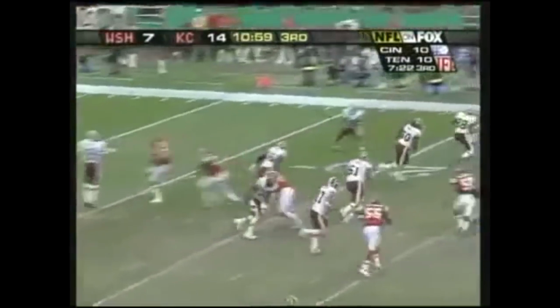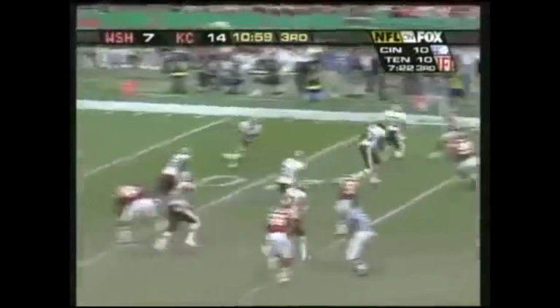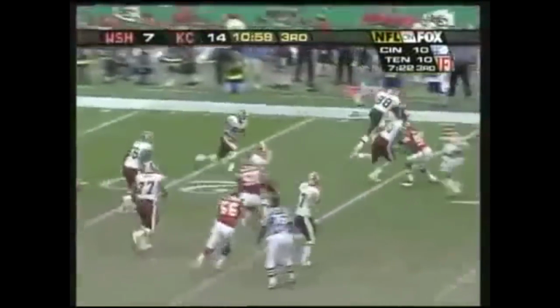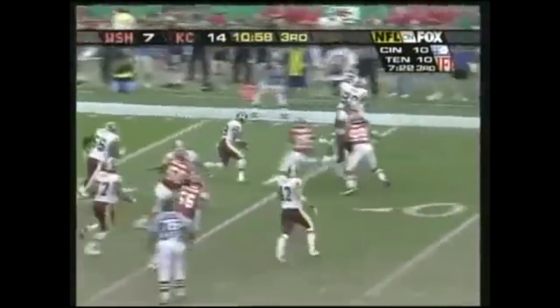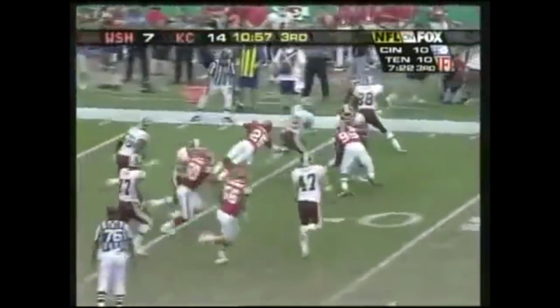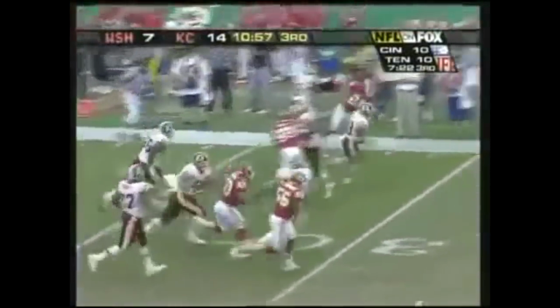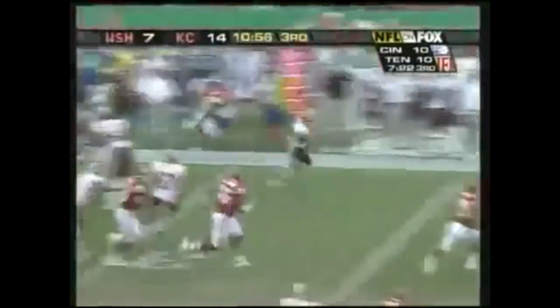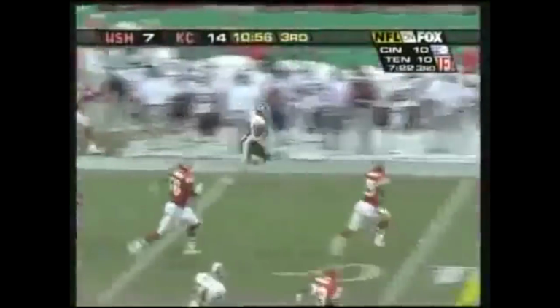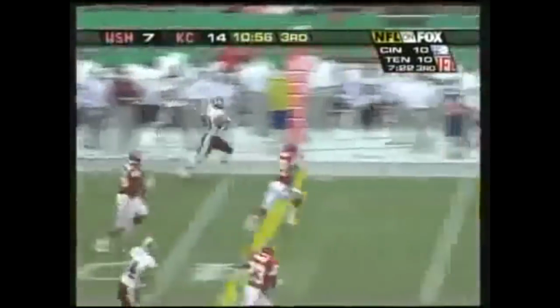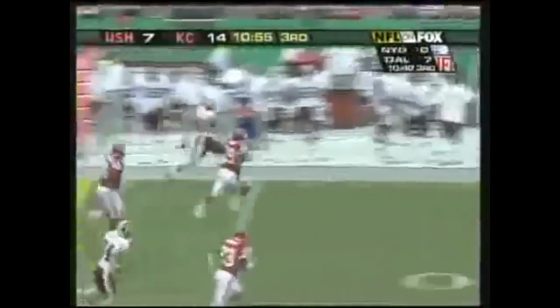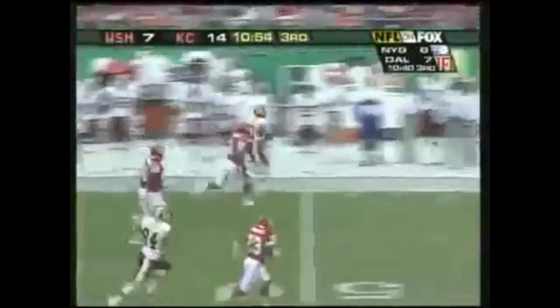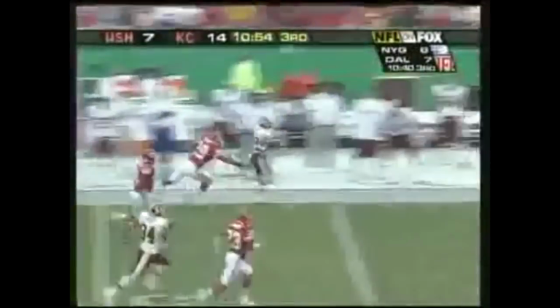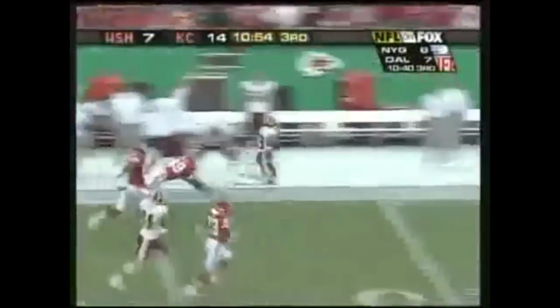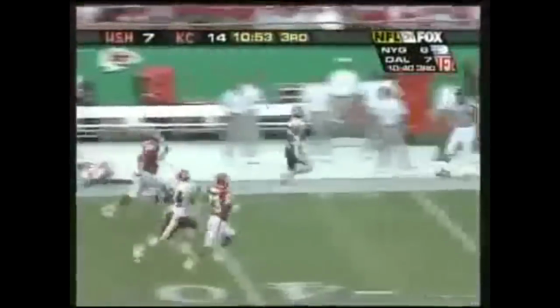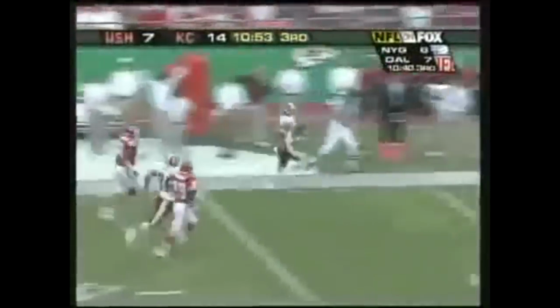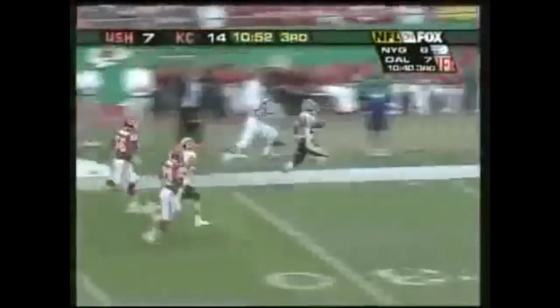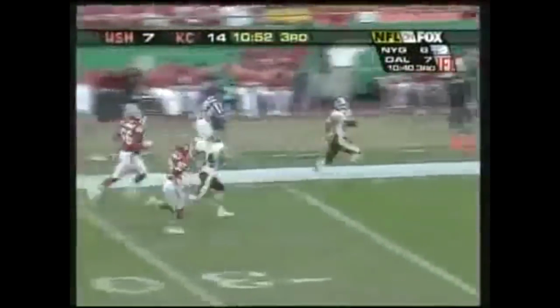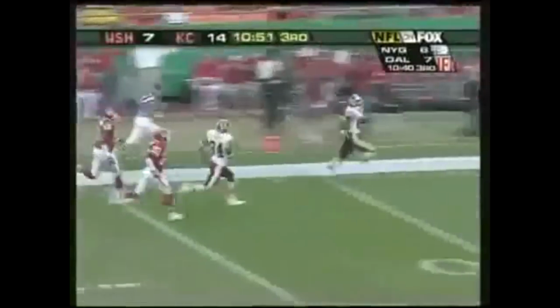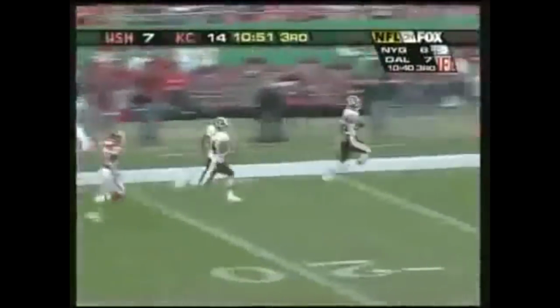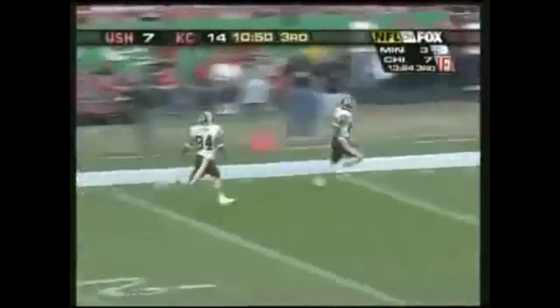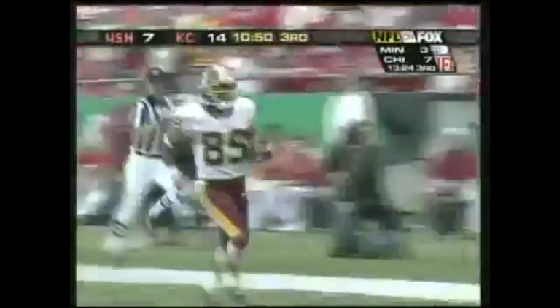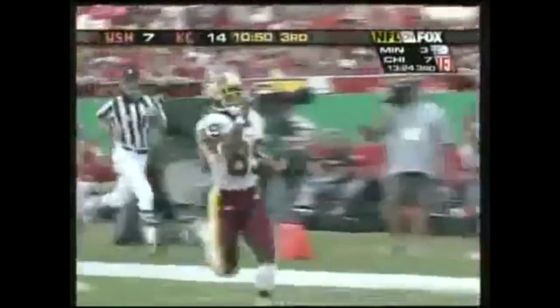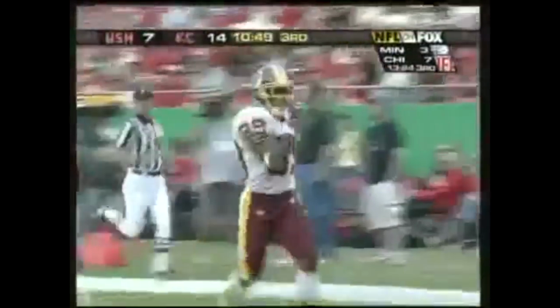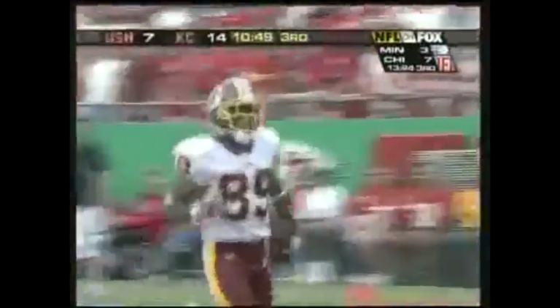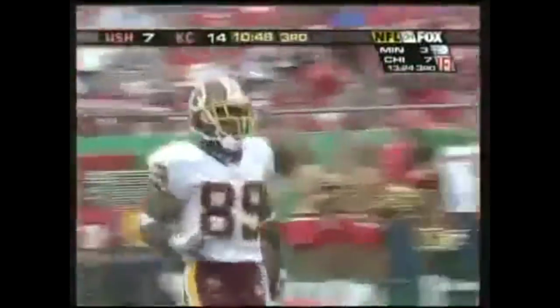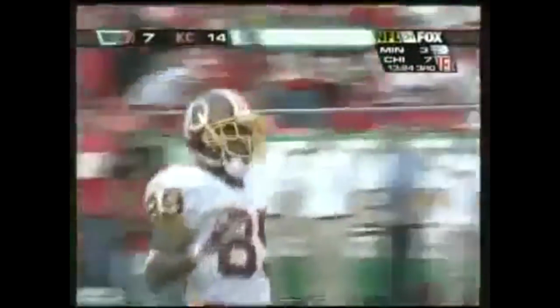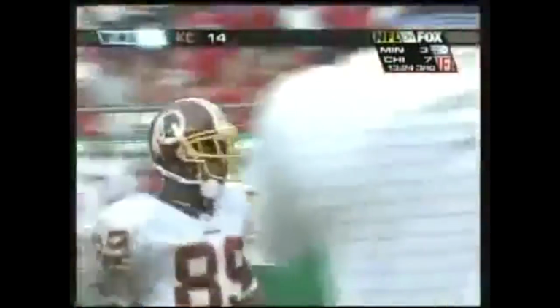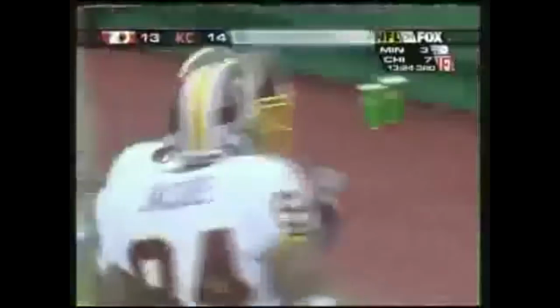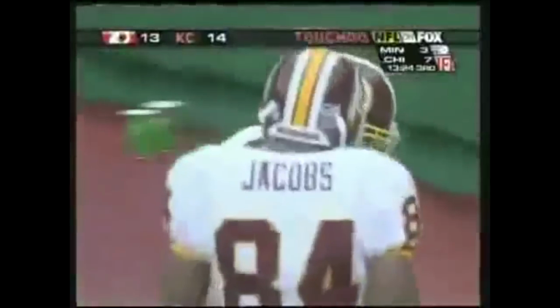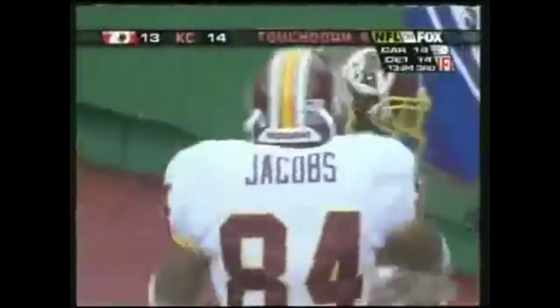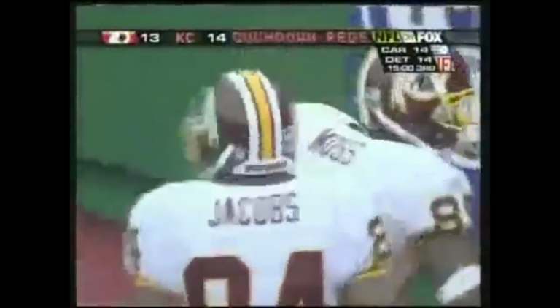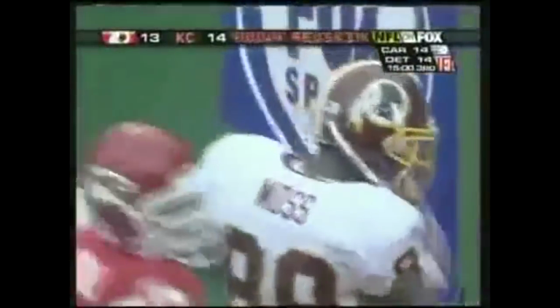Checking down to 19 — Santana Moss, first down, and more down the sideline. Santana Moss takes it all the way, 78 yards, for the Redskins' touchdown.